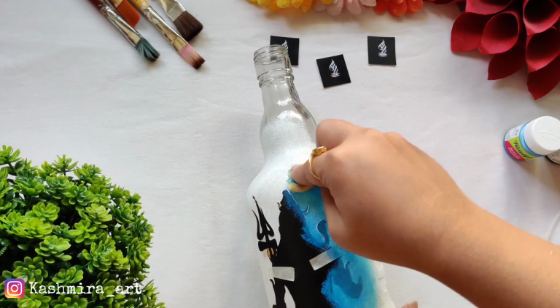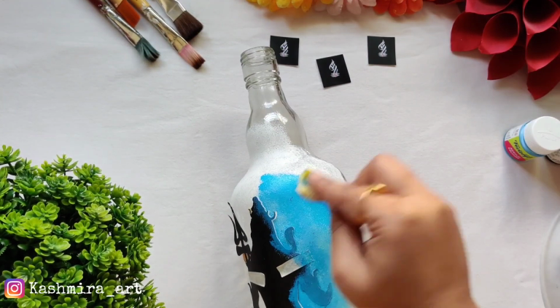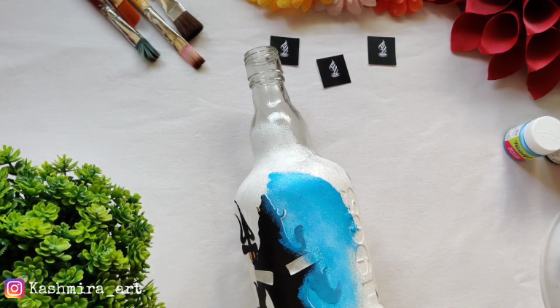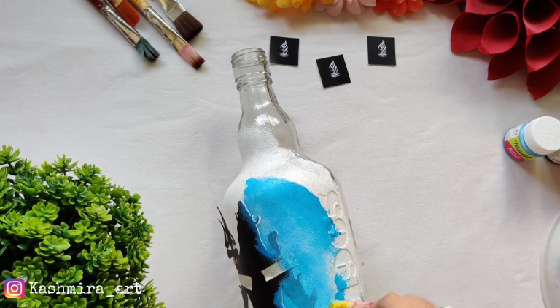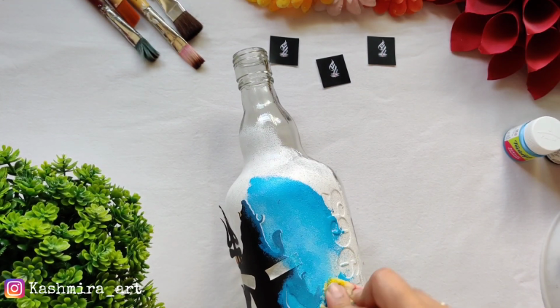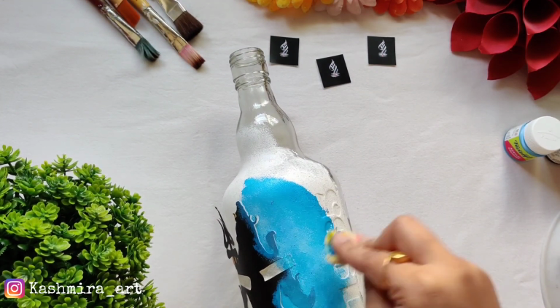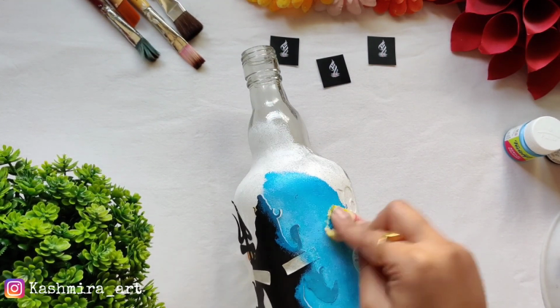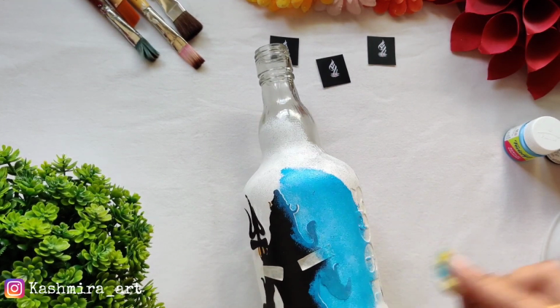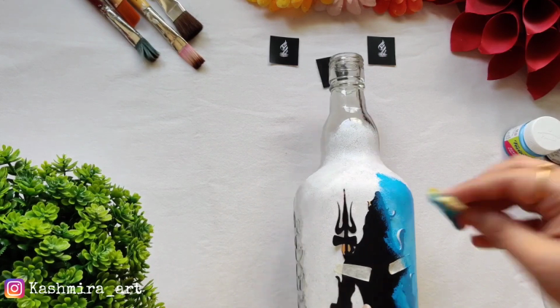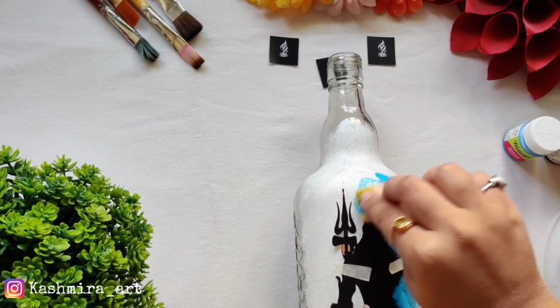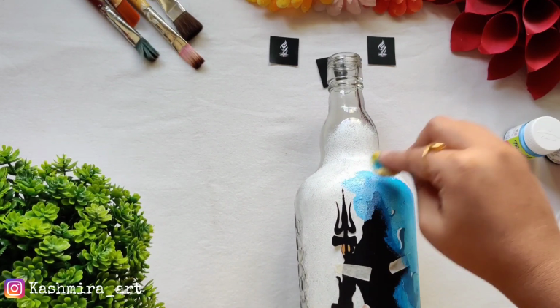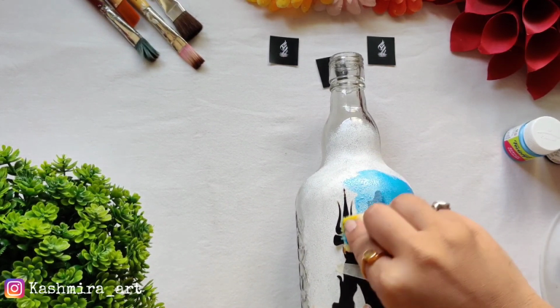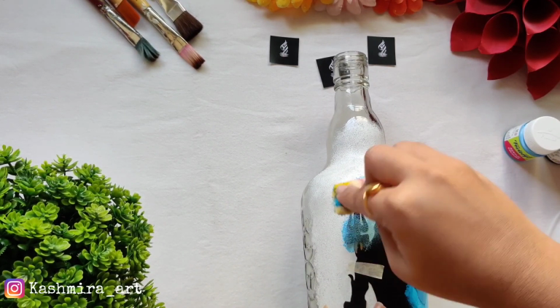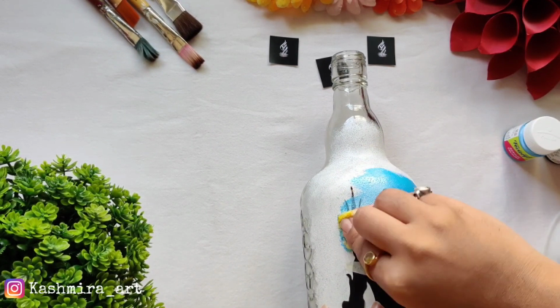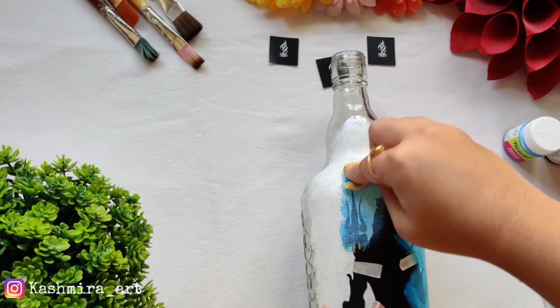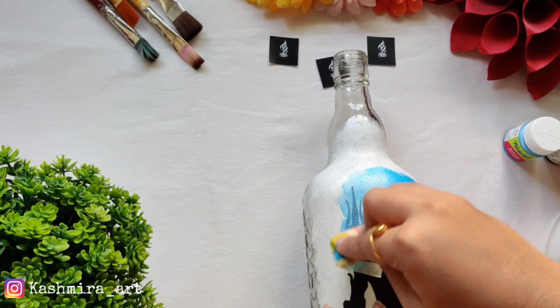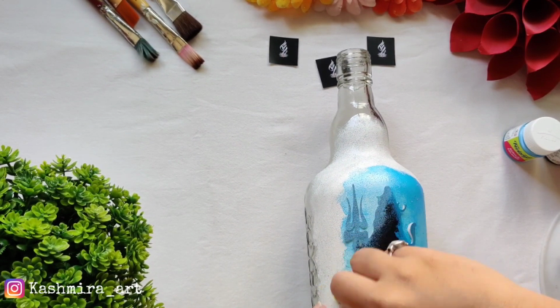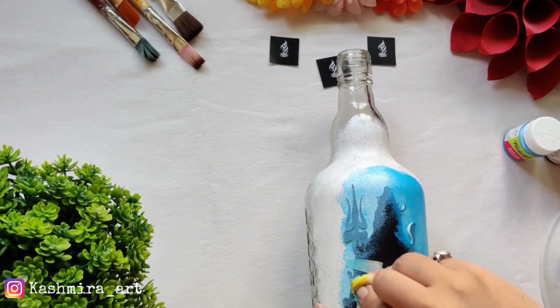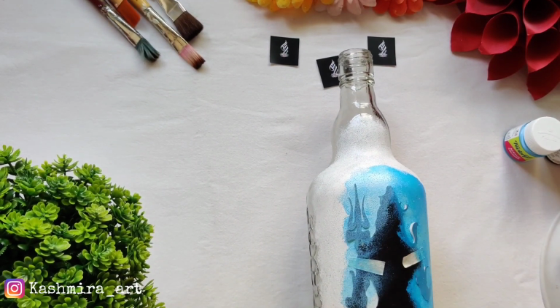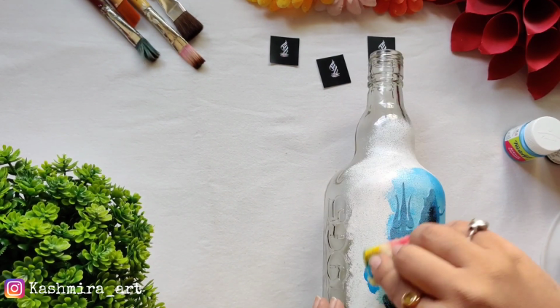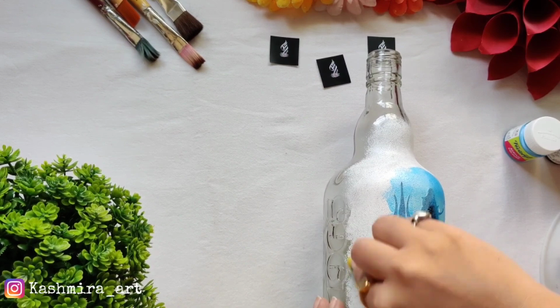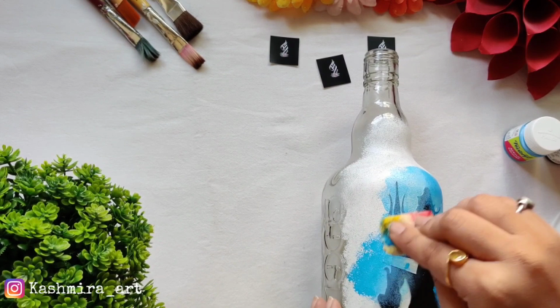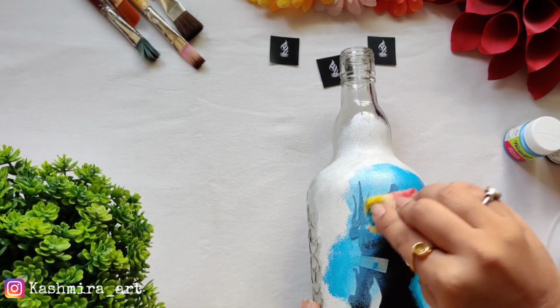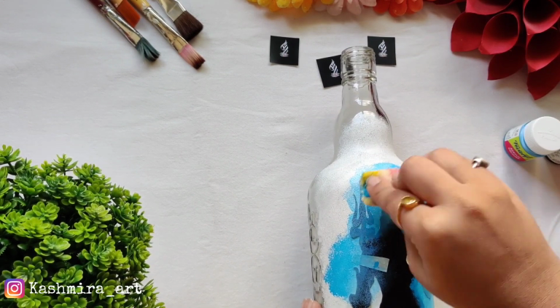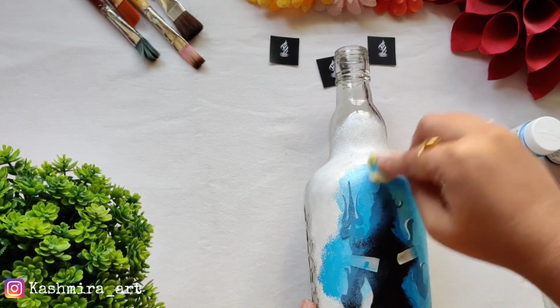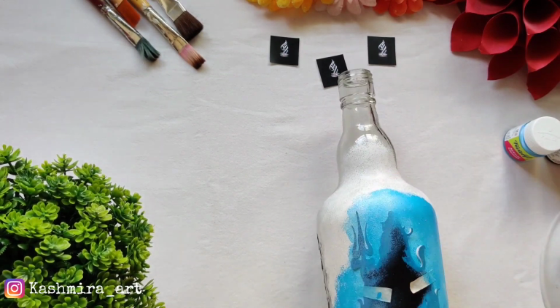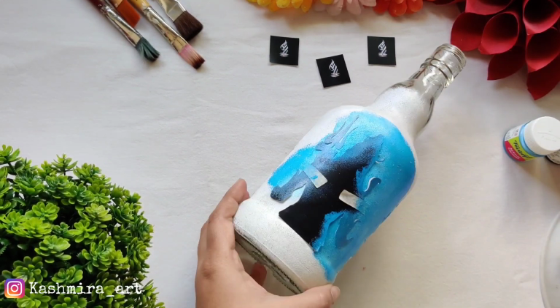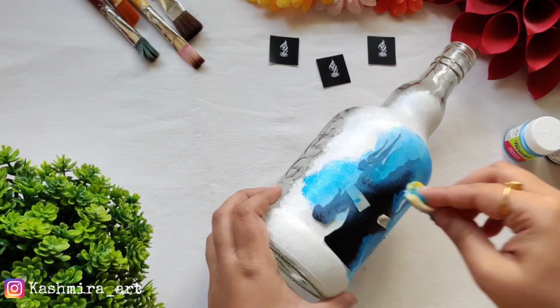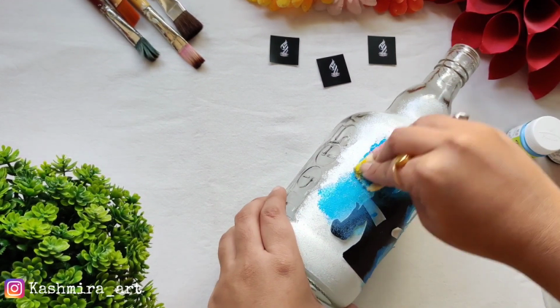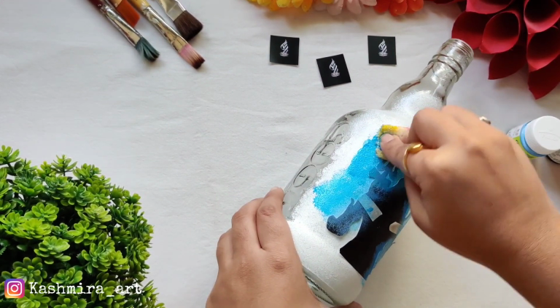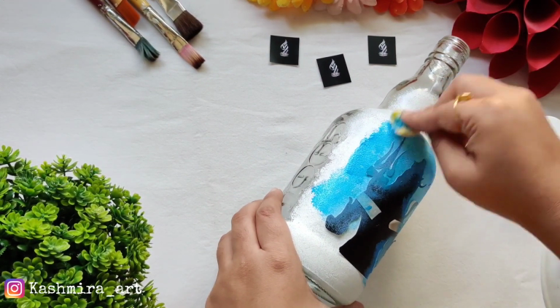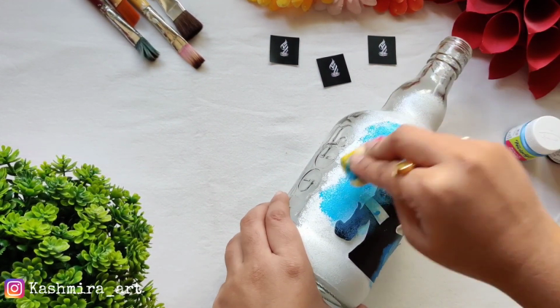Now I'm applying light blue color in the shaded area. I've also mixed in a little white because the blue was a little dark. I'm starting with light blue and will go progressively darker, eventually moving to black.